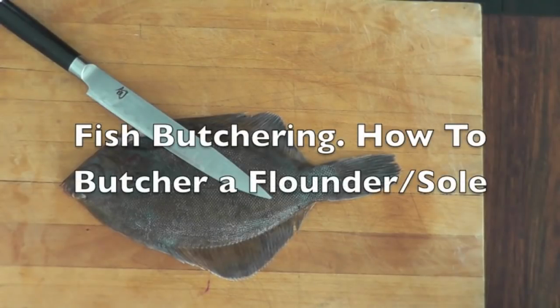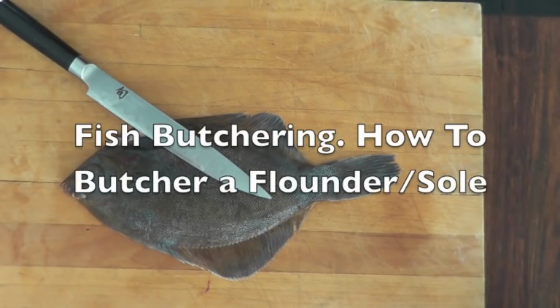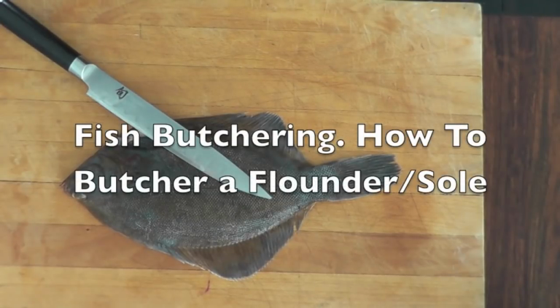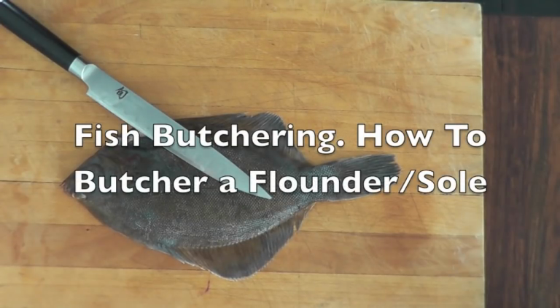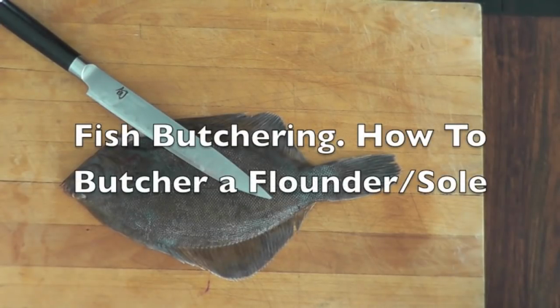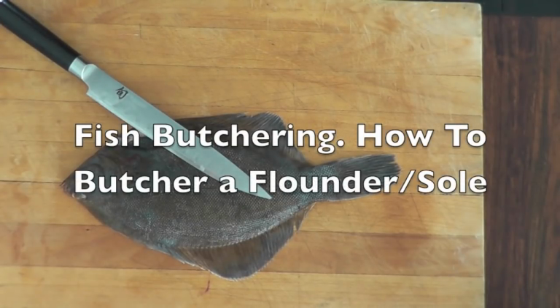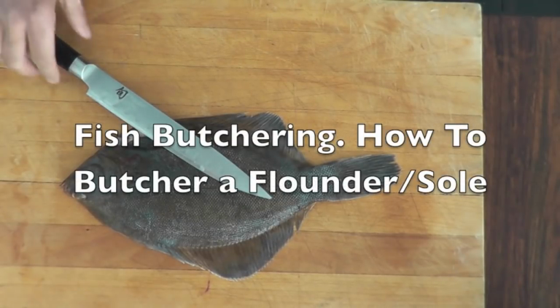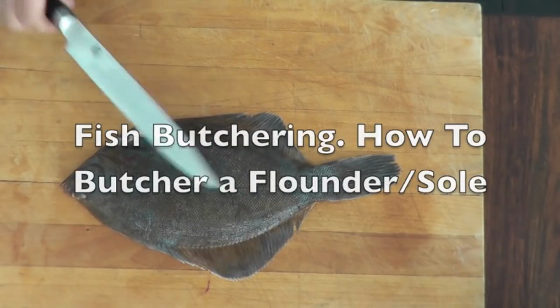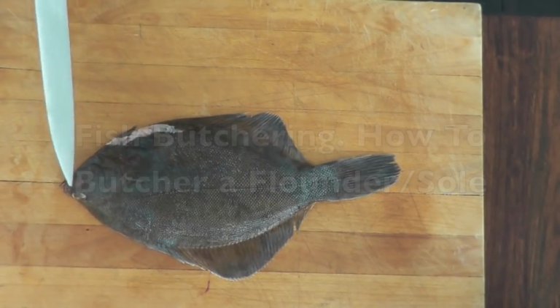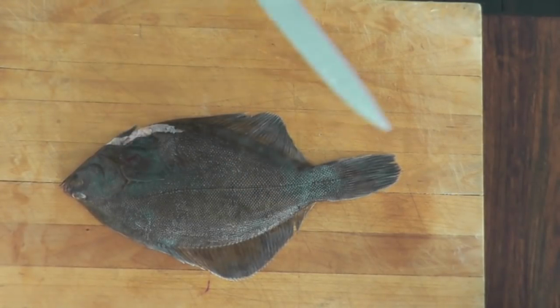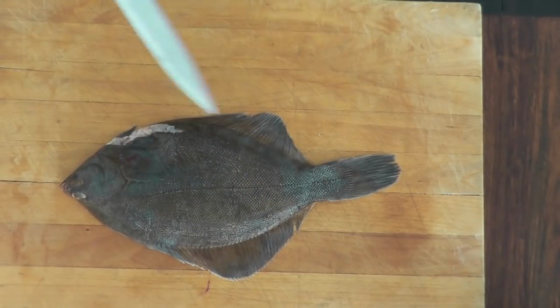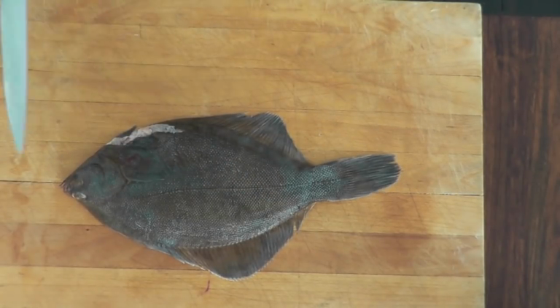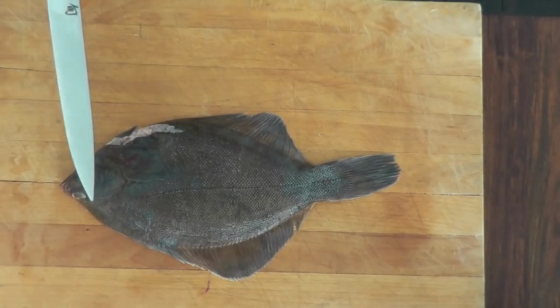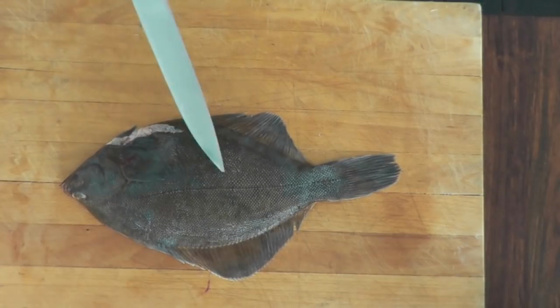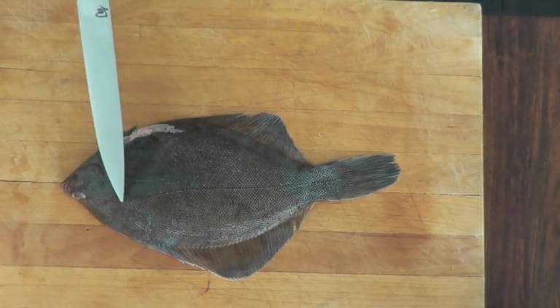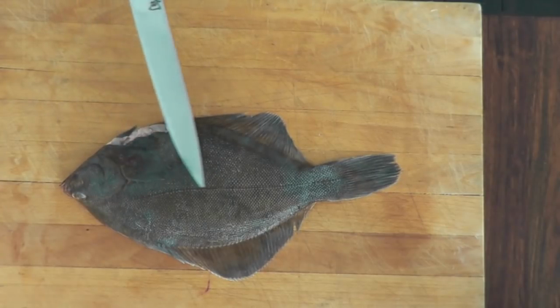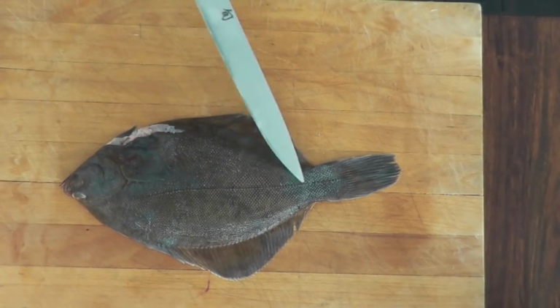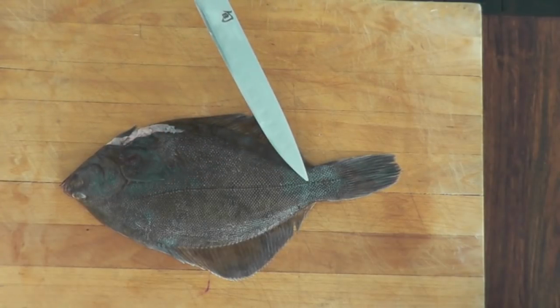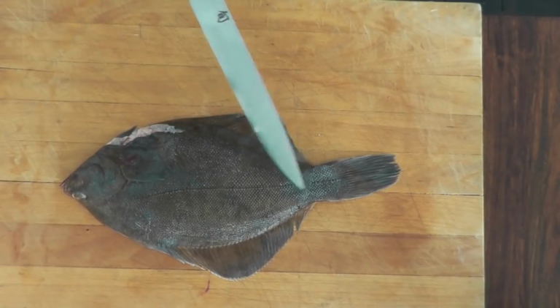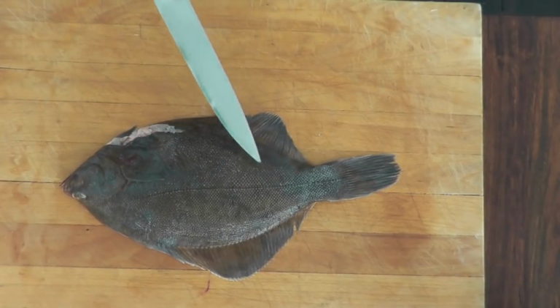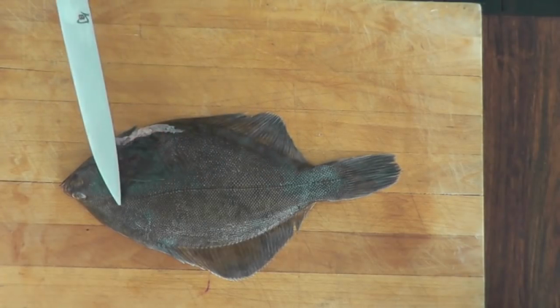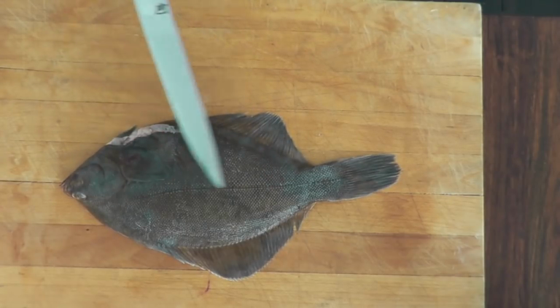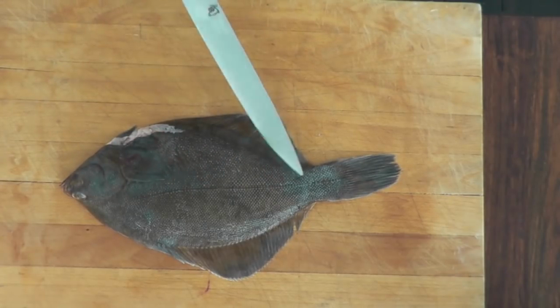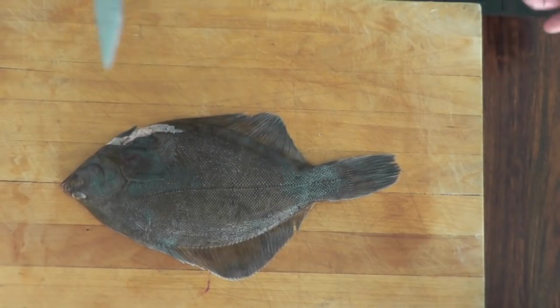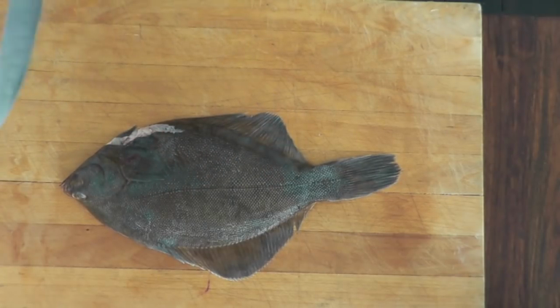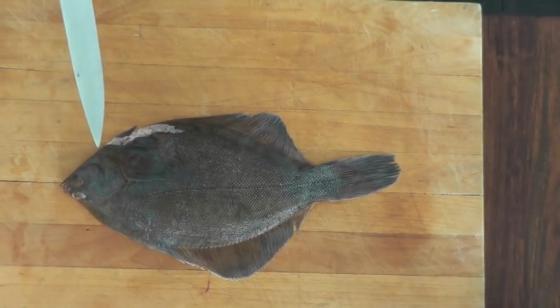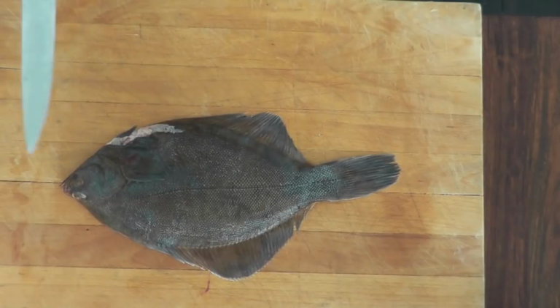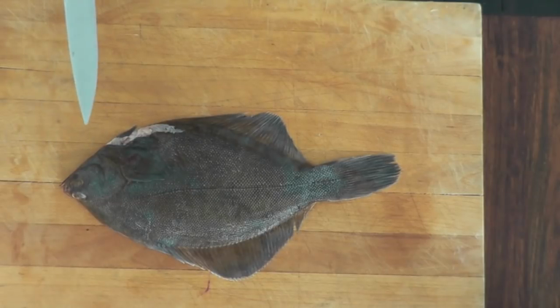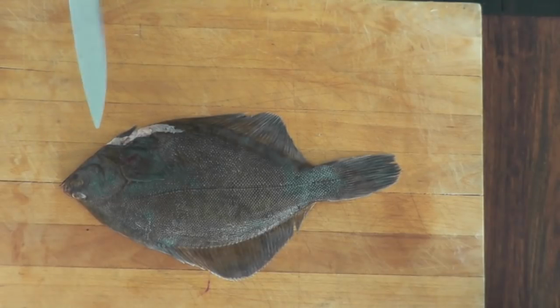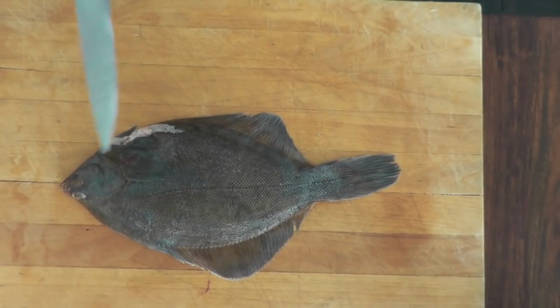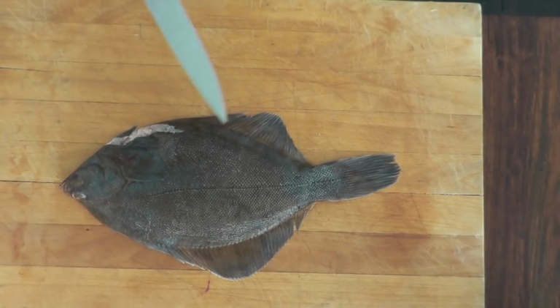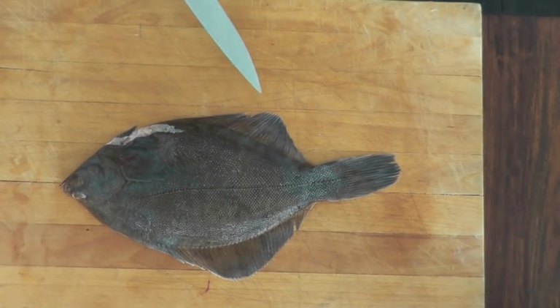Hi and welcome to the video on how to fillet a flatfish. This is actually a flounder here, a sole. I'm going to show you how to remove all those fillets.